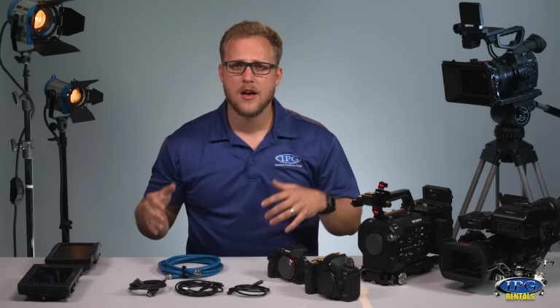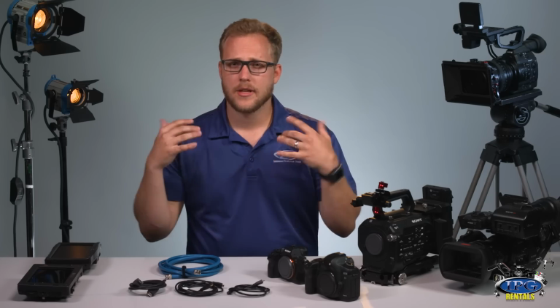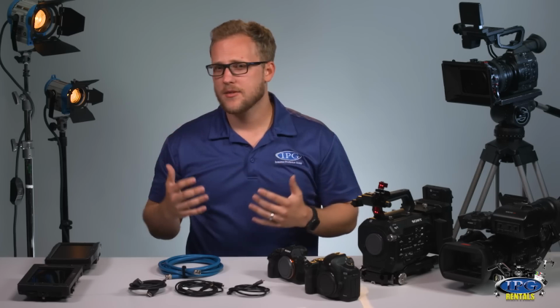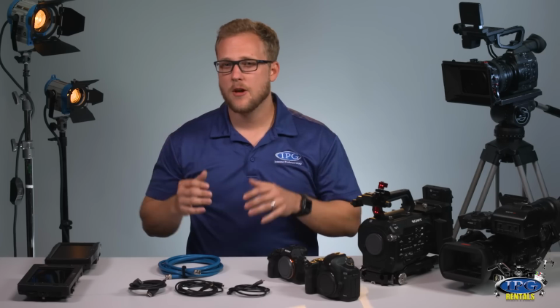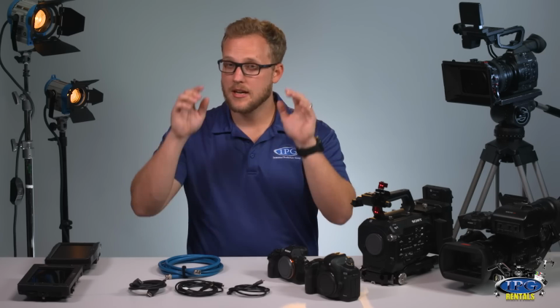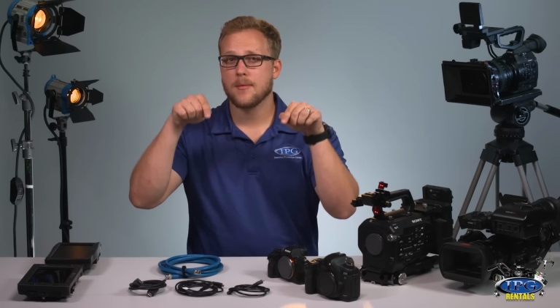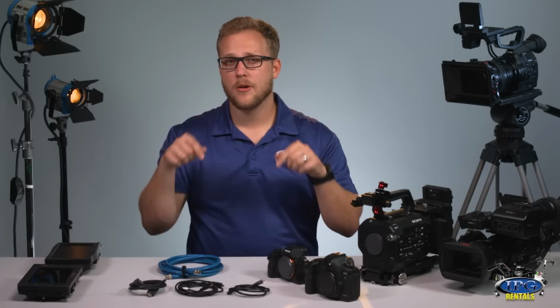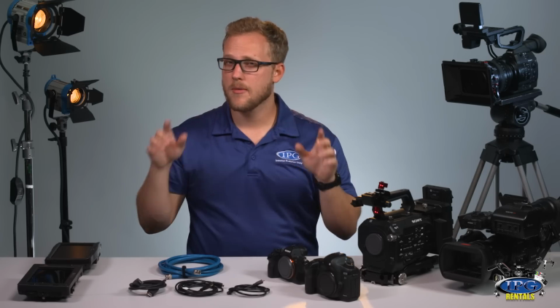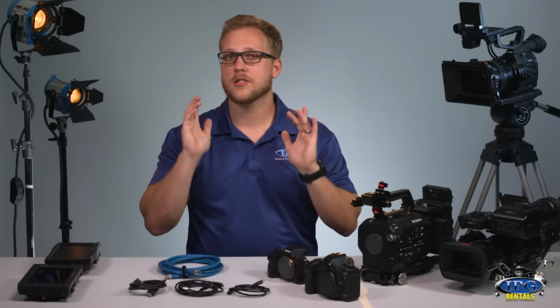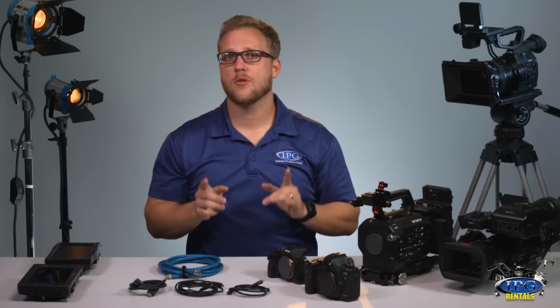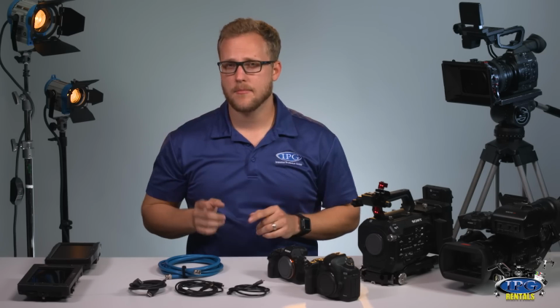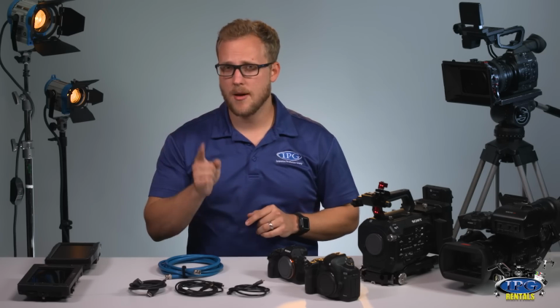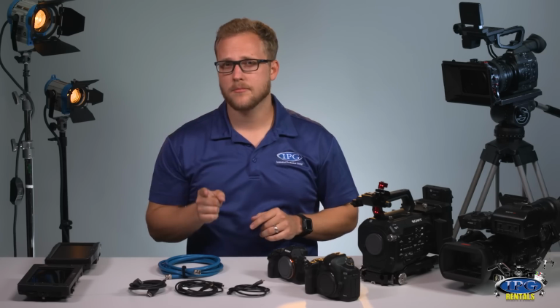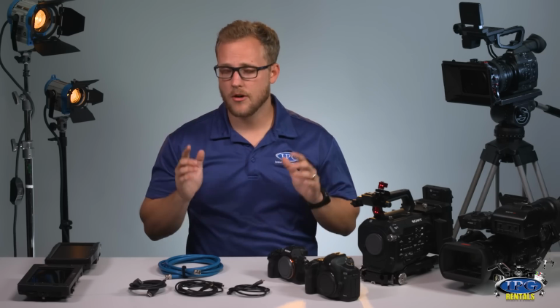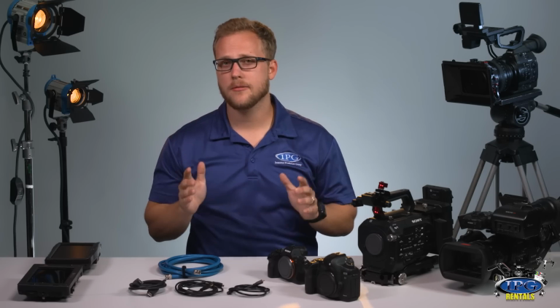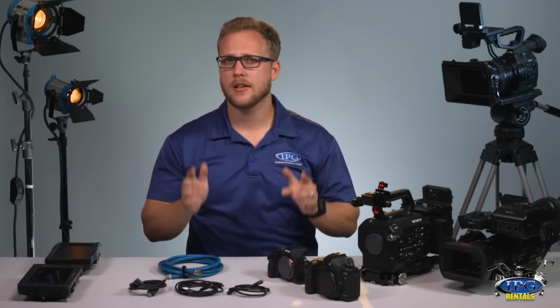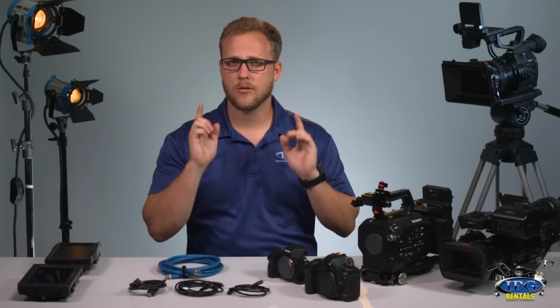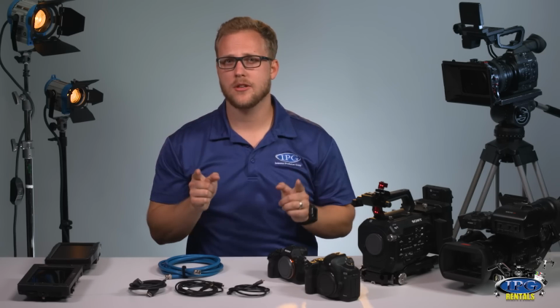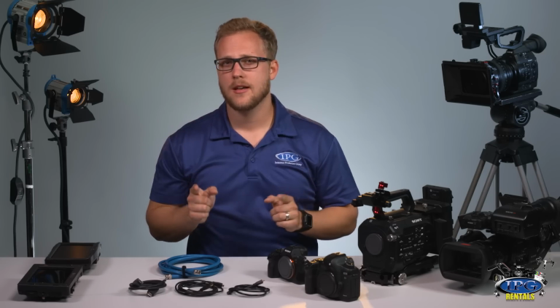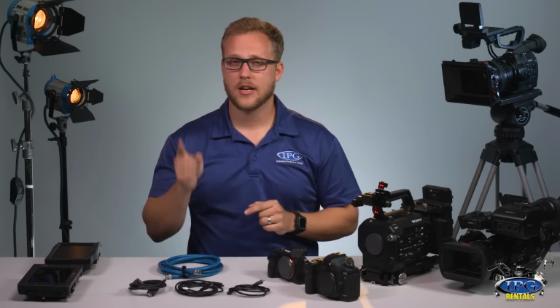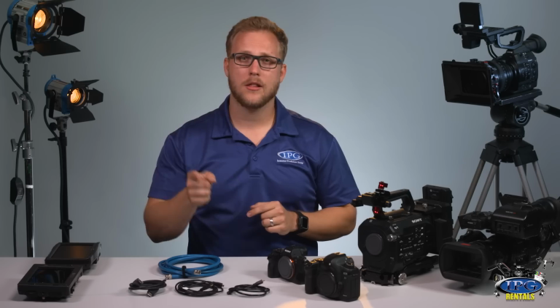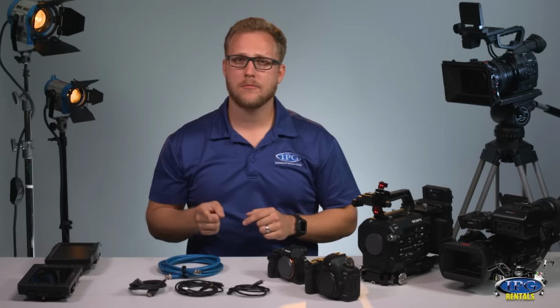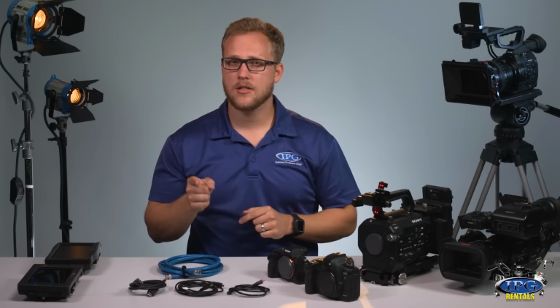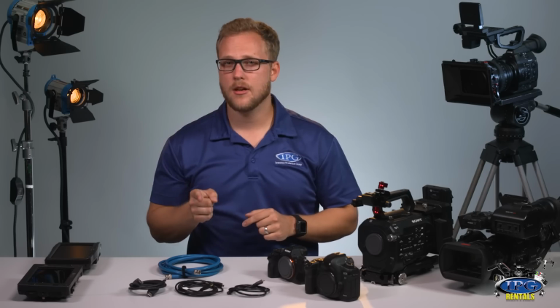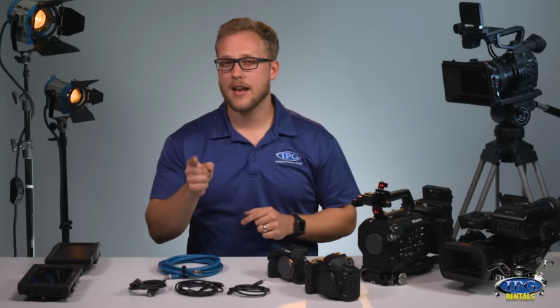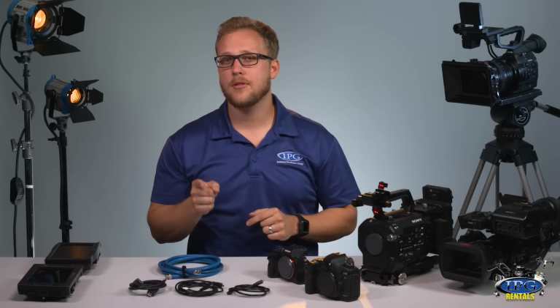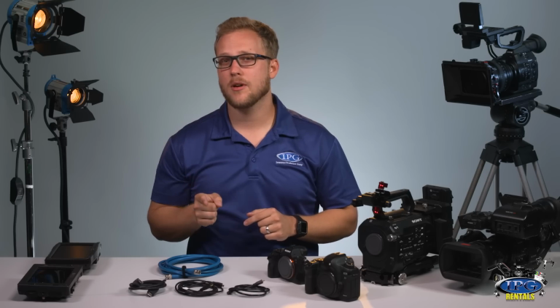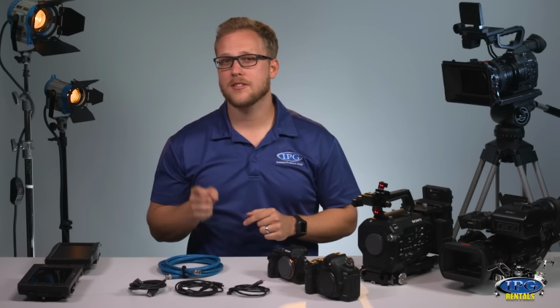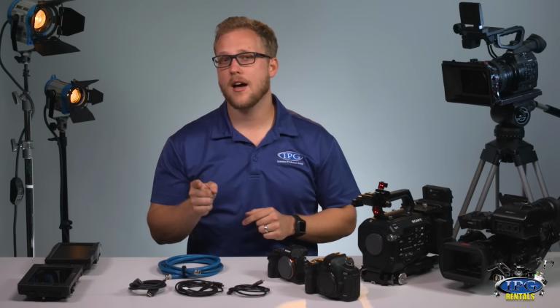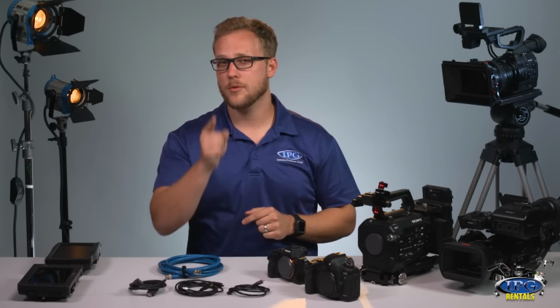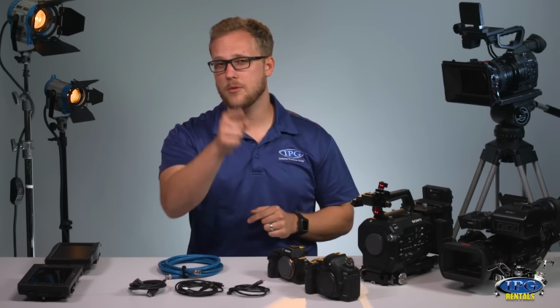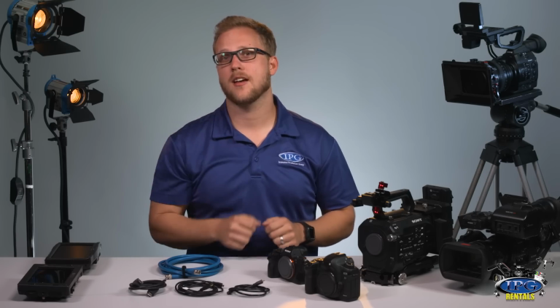If you like this video, please comment below and remember to subscribe. And remember, it's our gear, it's your vision. Check us out online at www.ipgrentals.com. We'll see you next time.